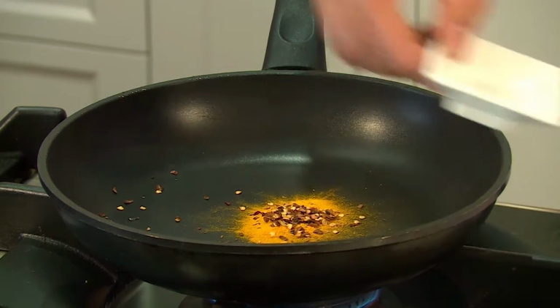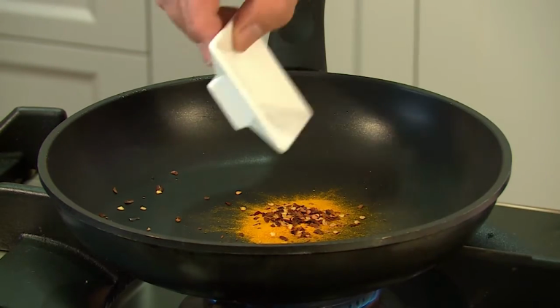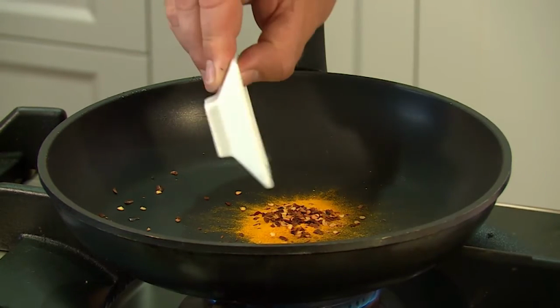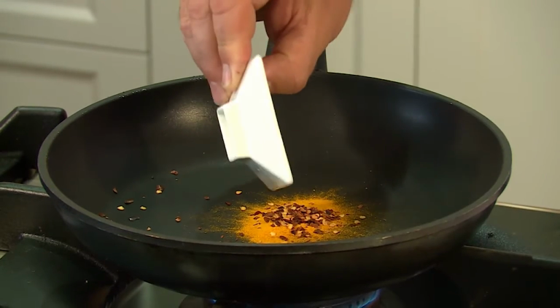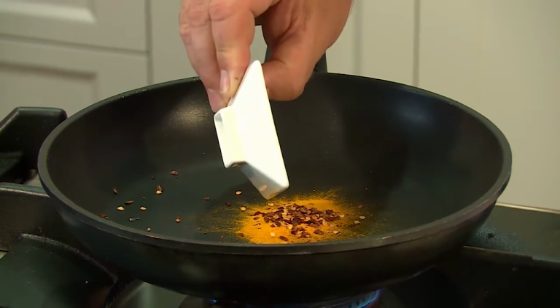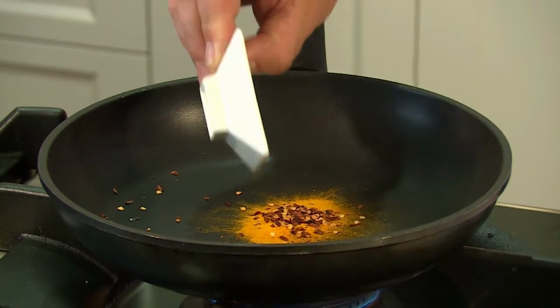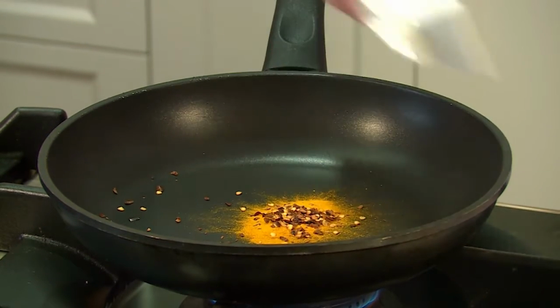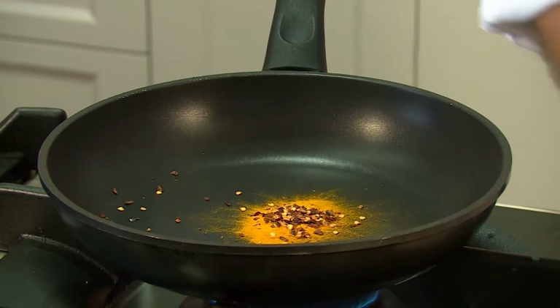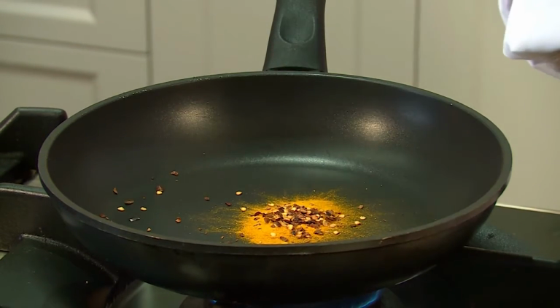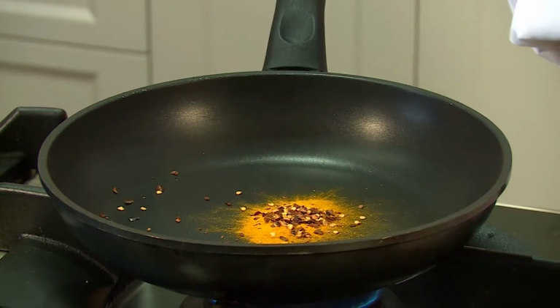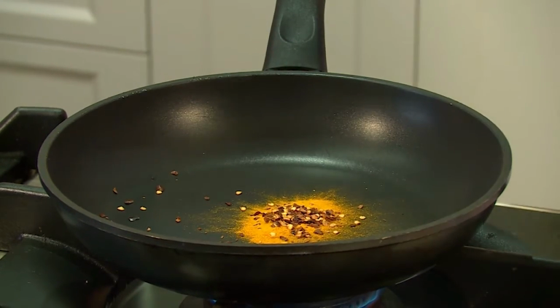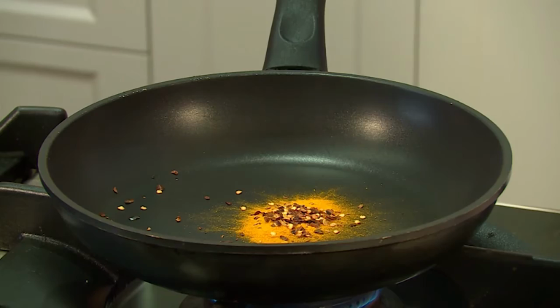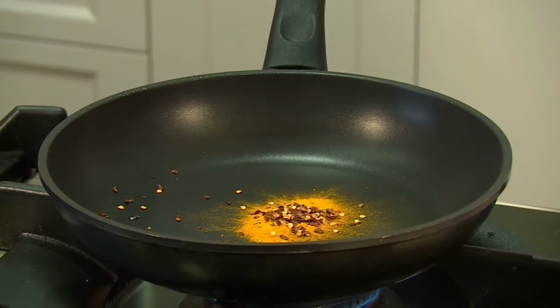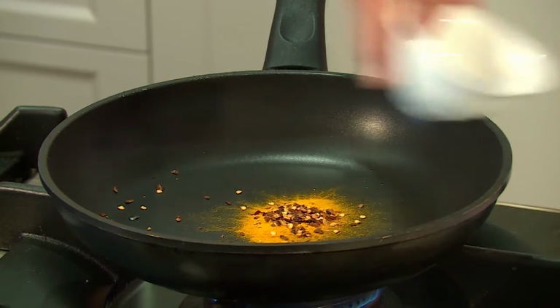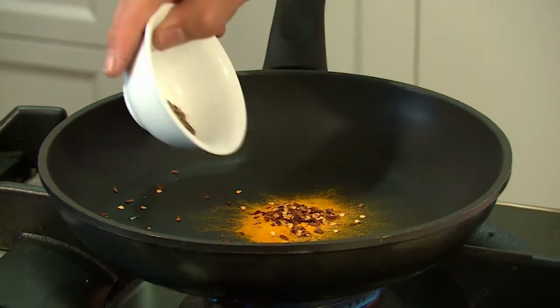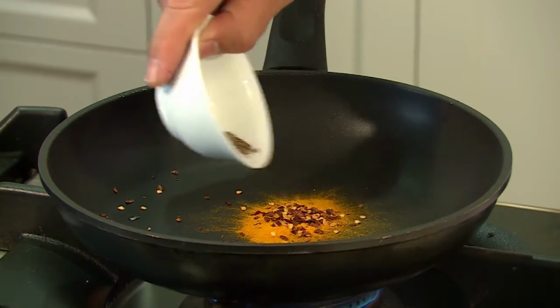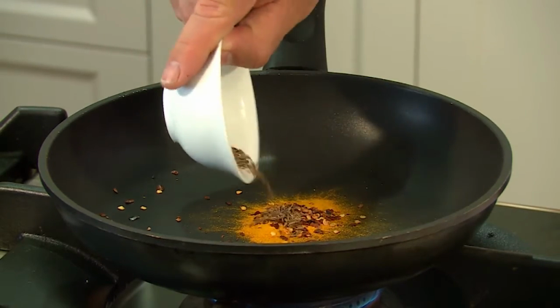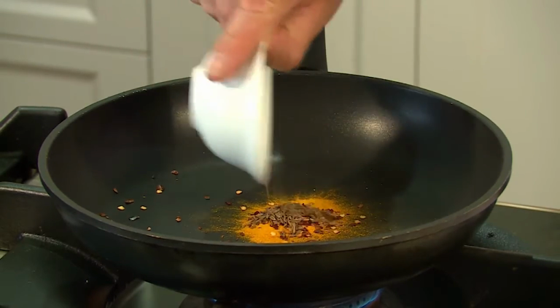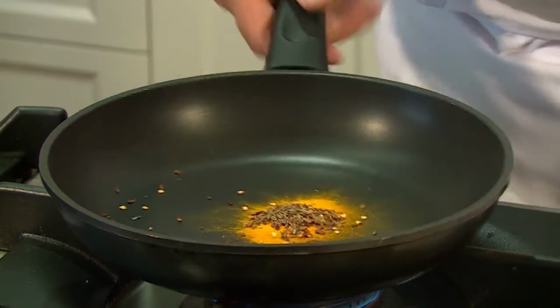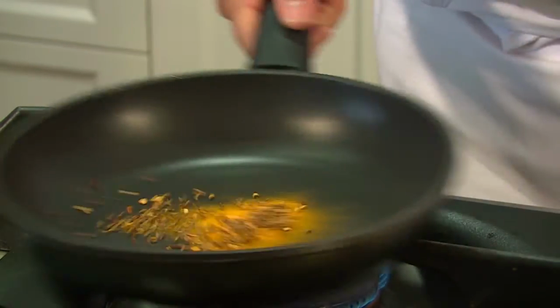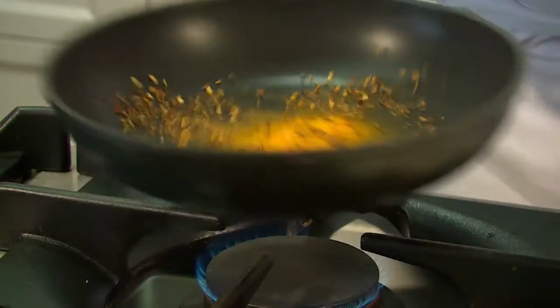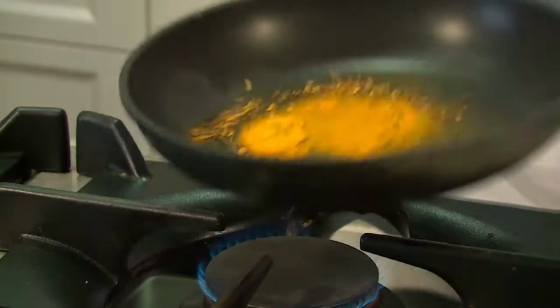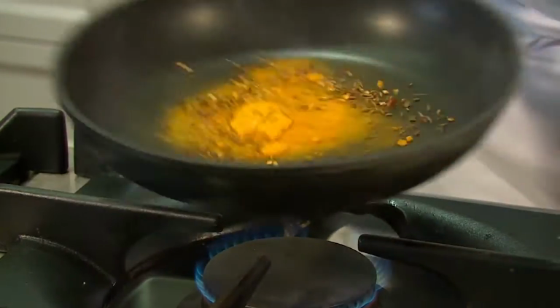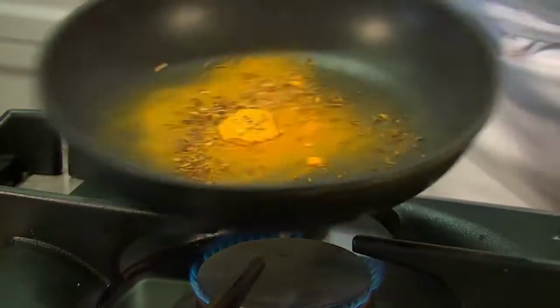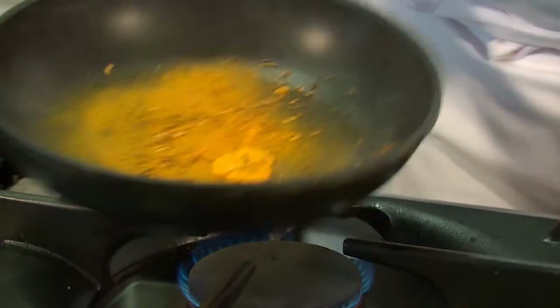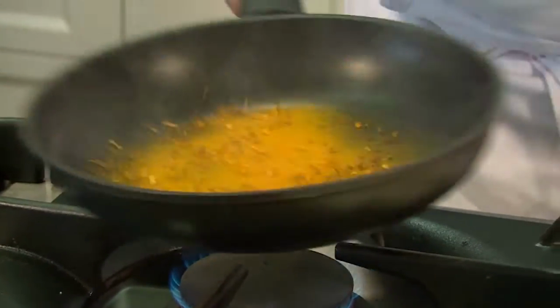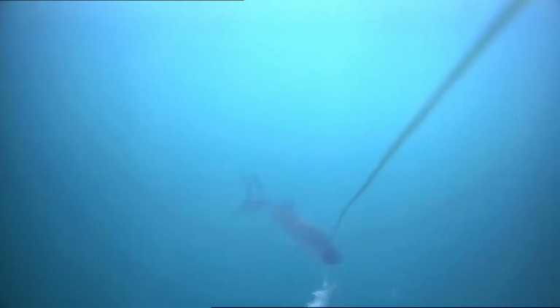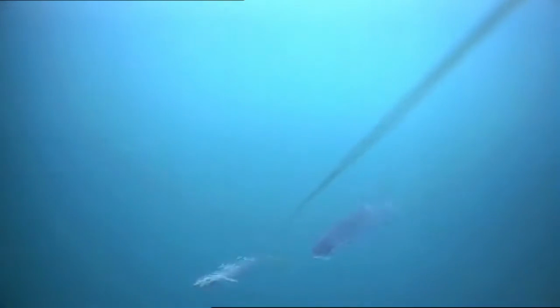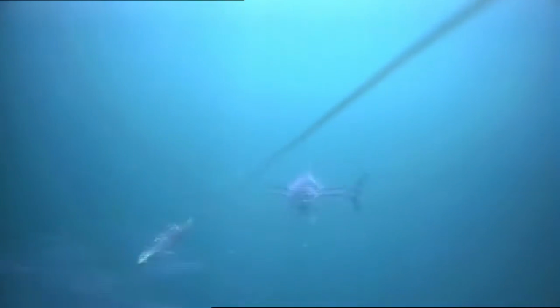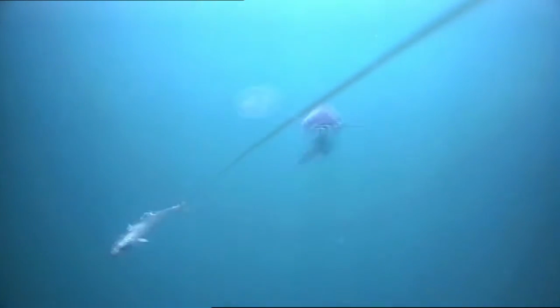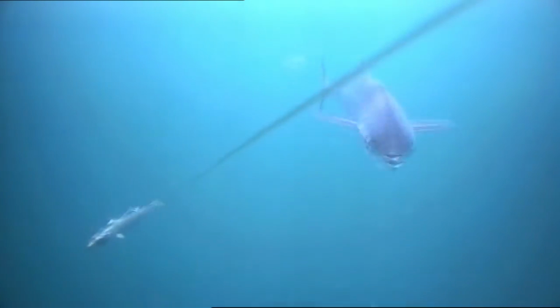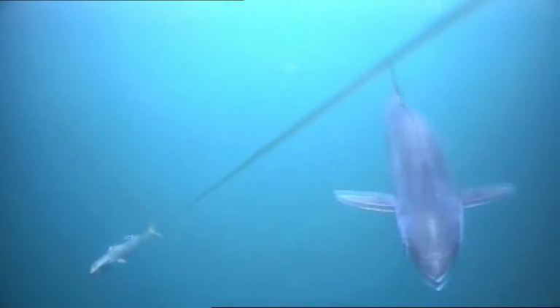Australia's commercial catch is reported across five different stocks within Western Australia, the Northern Territory and Queensland. All five stocks are currently classified as sustainable.